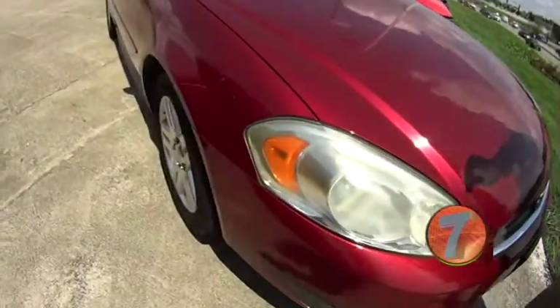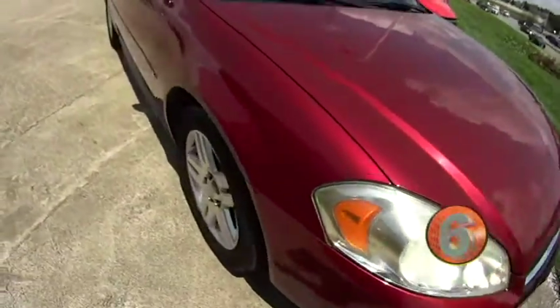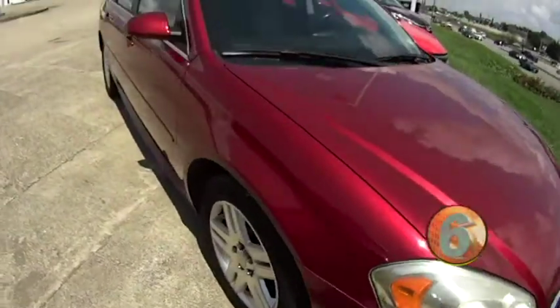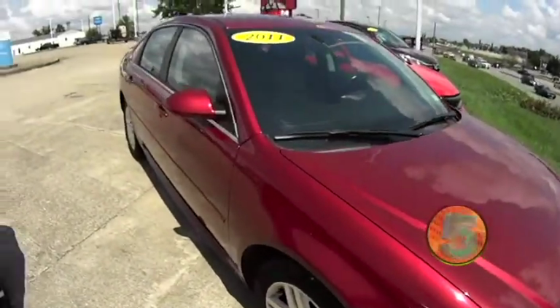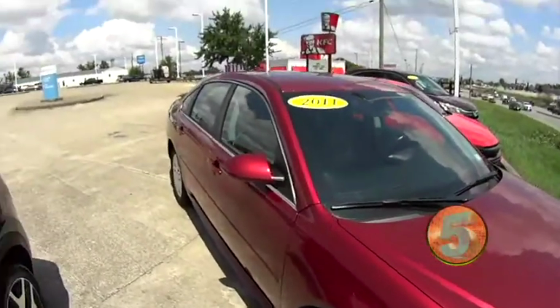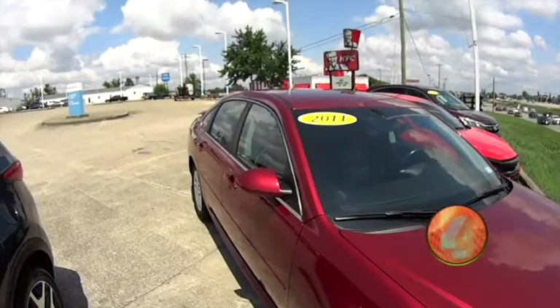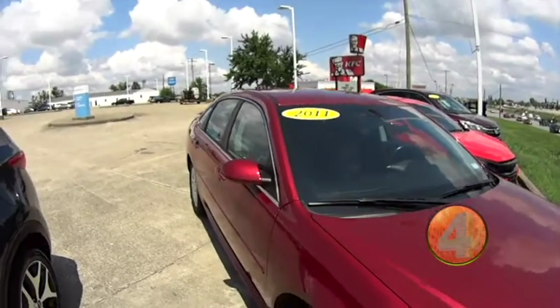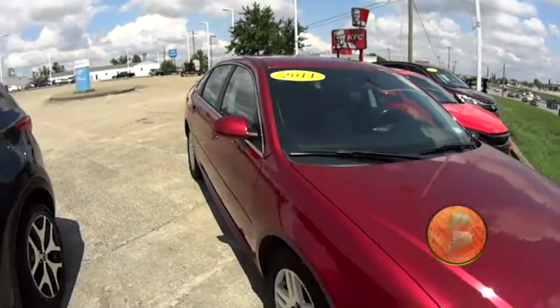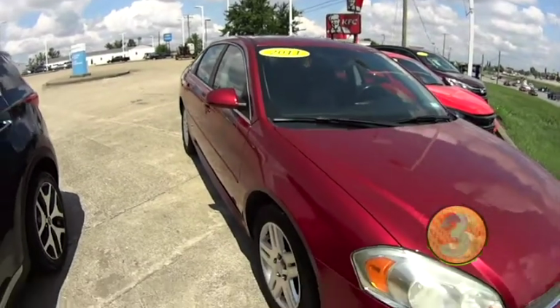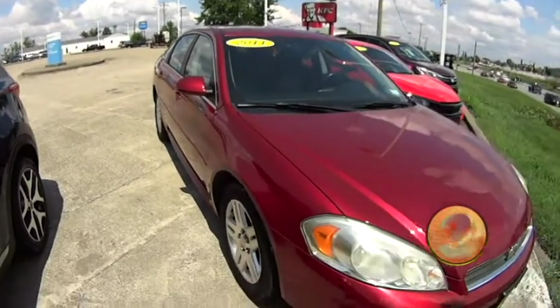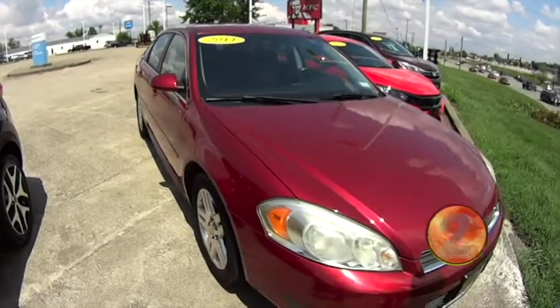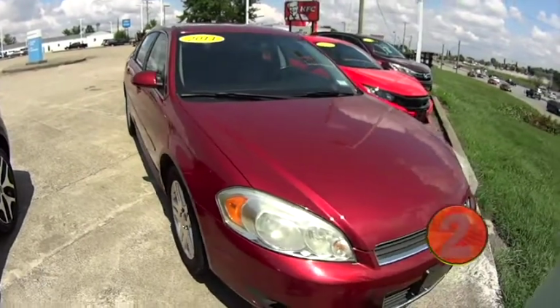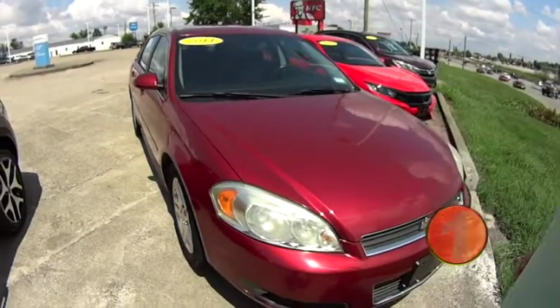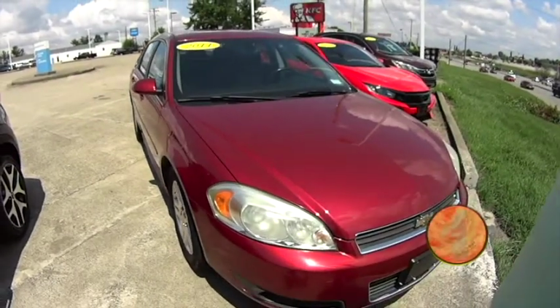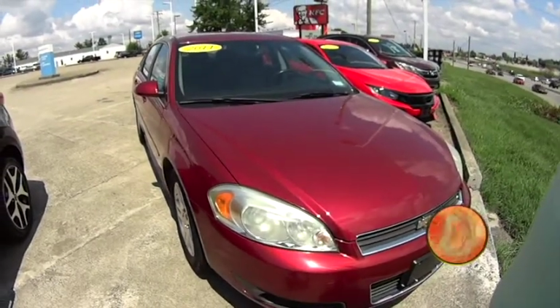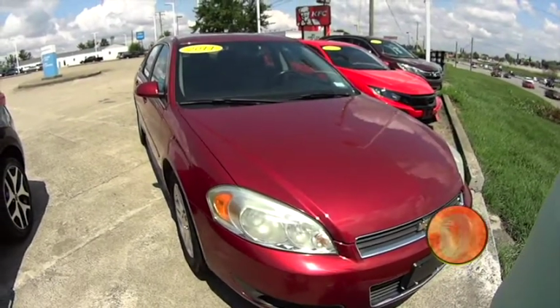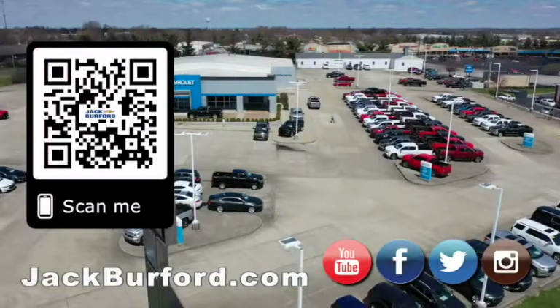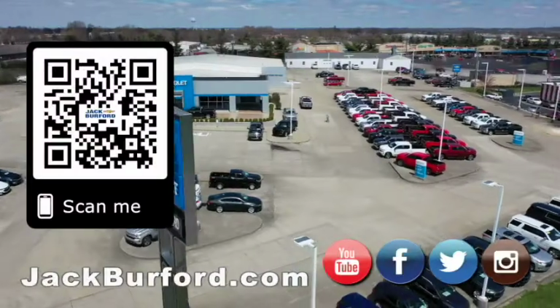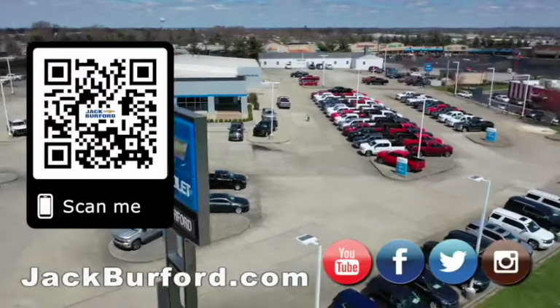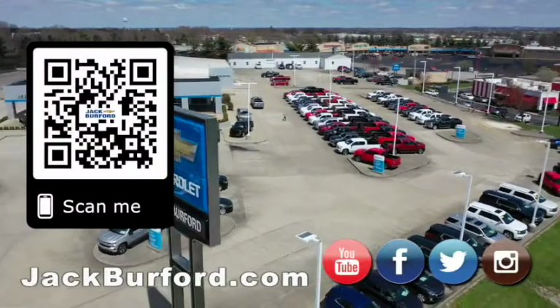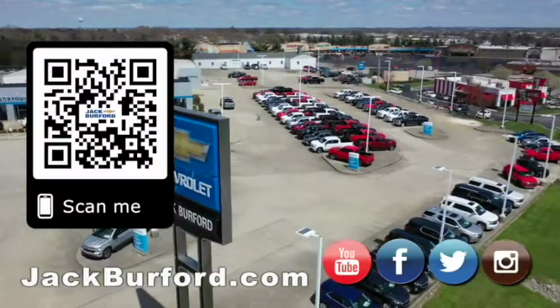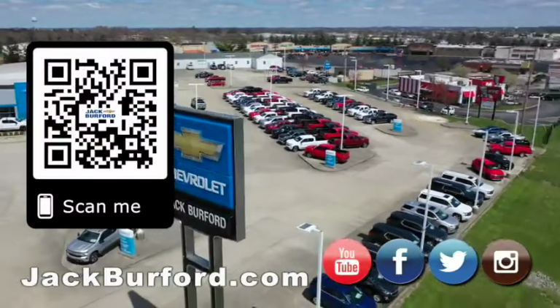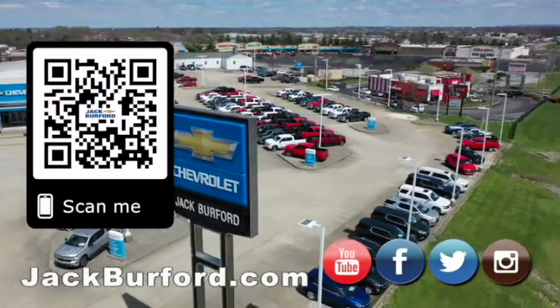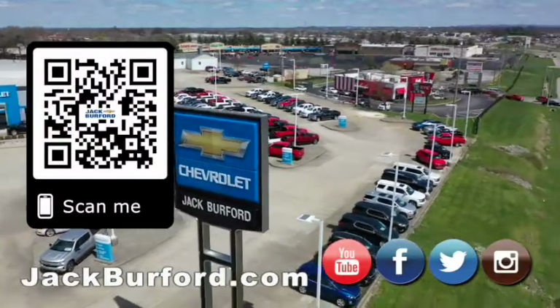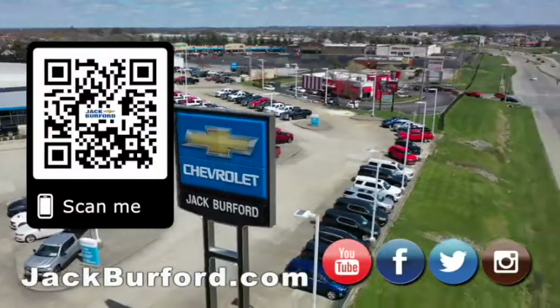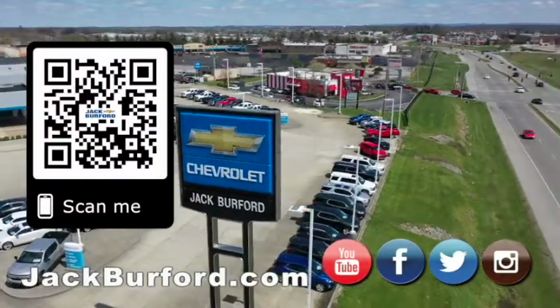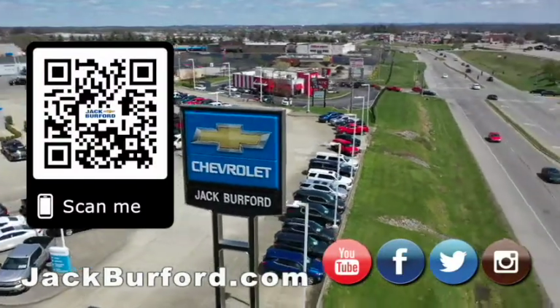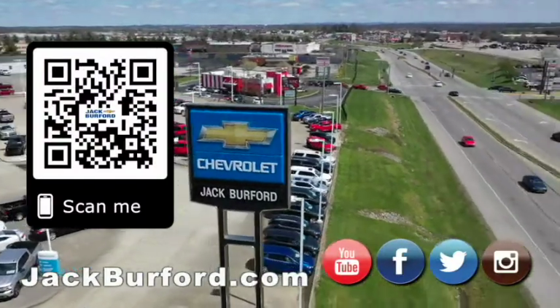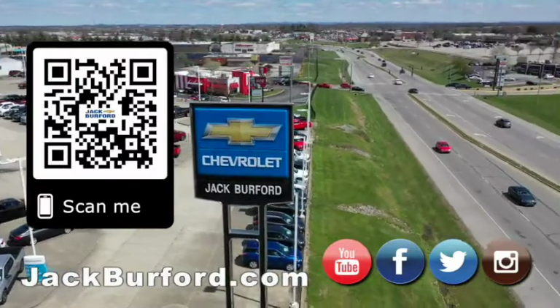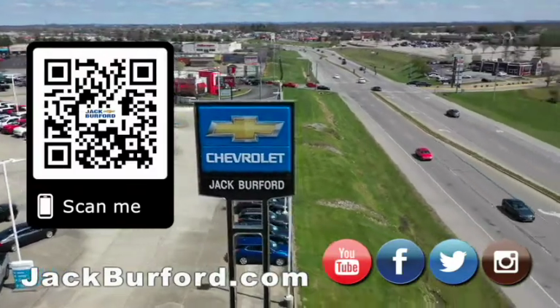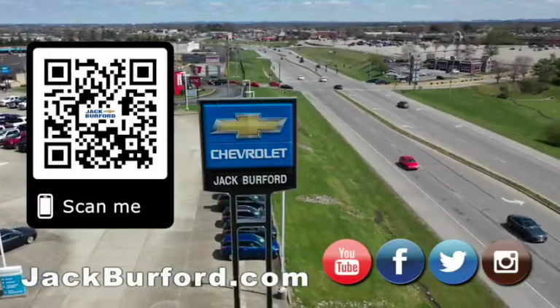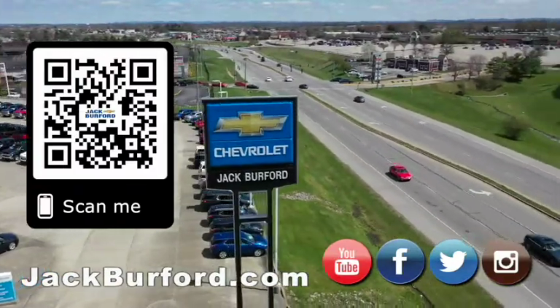If you want to check it out, visit JackBurford.com. We'll see y'all next time. Why would you buy a vehicle anywhere else? Make sure to visit us at JackBurford.com and subscribe to our YouTube channel.